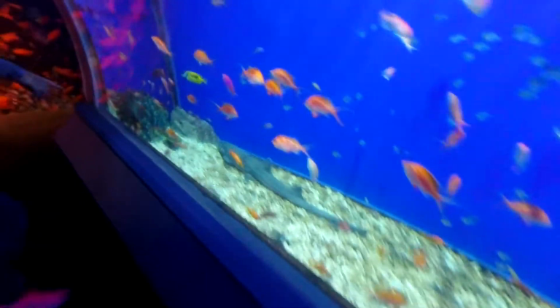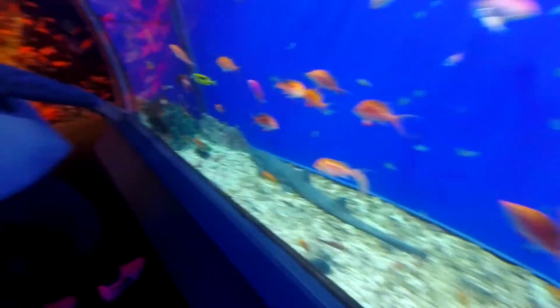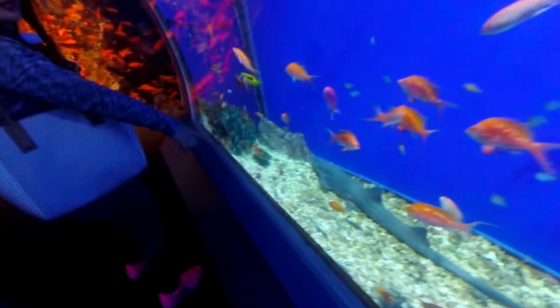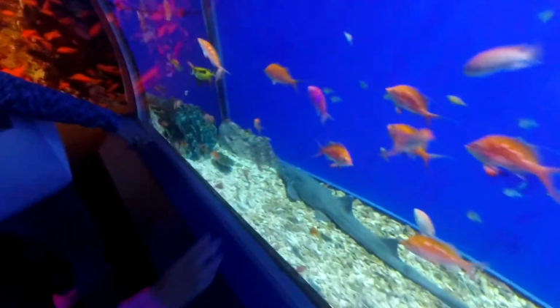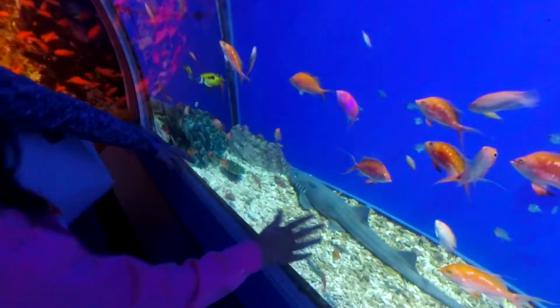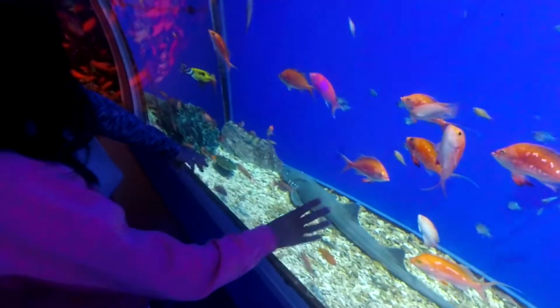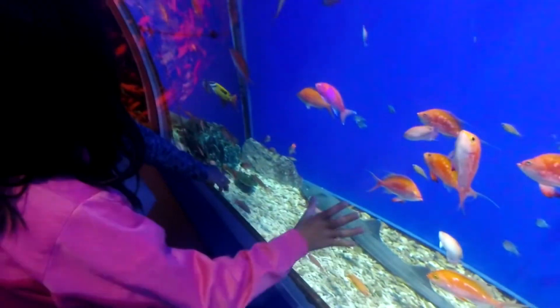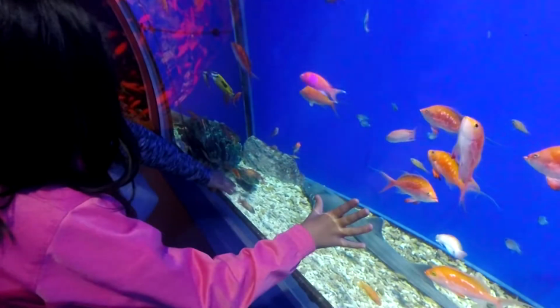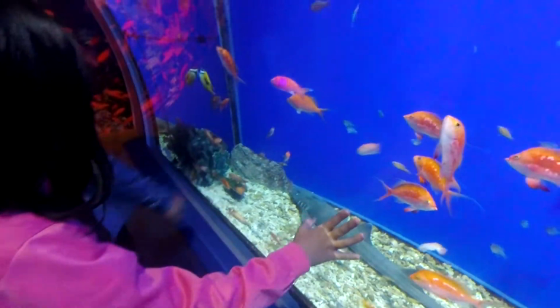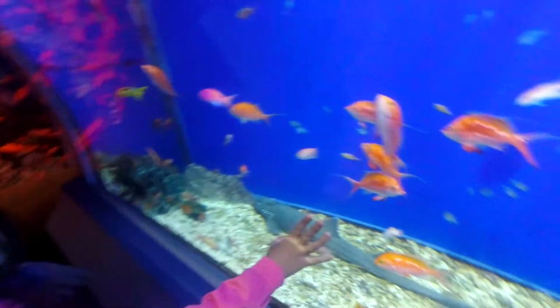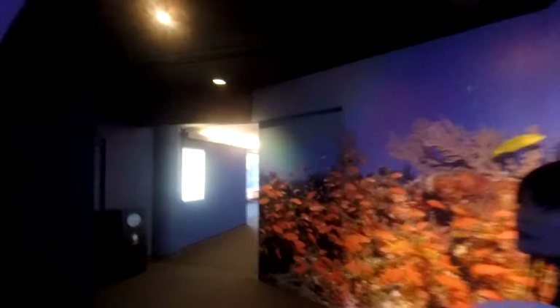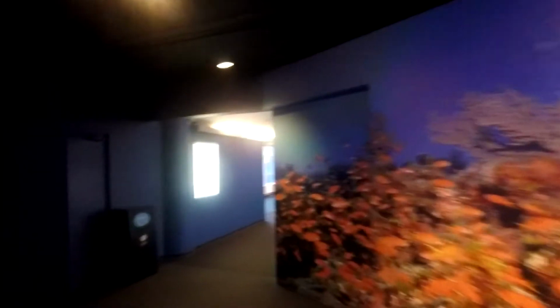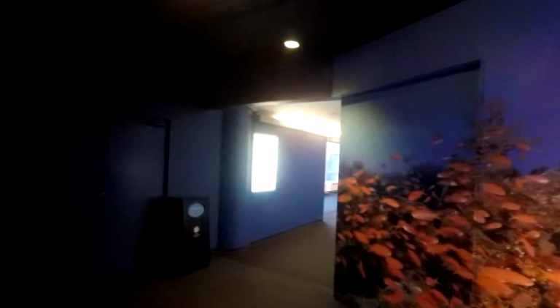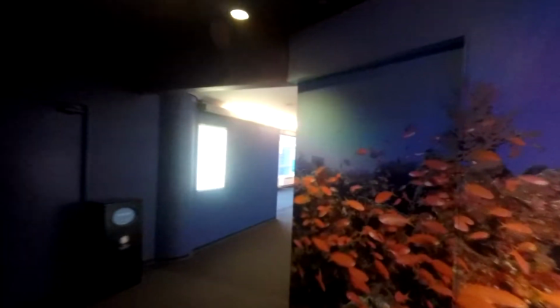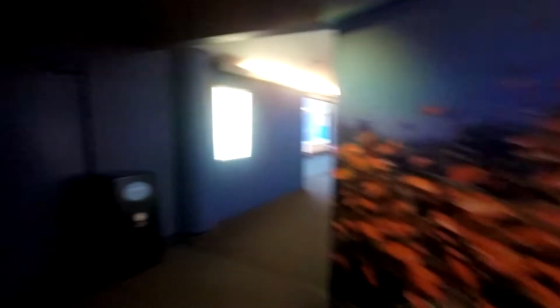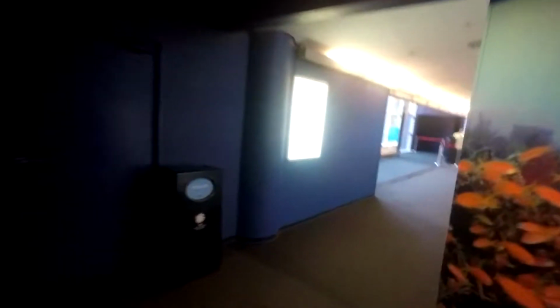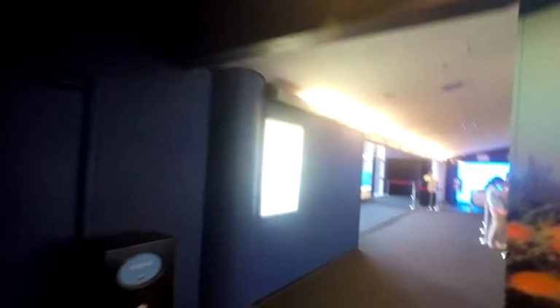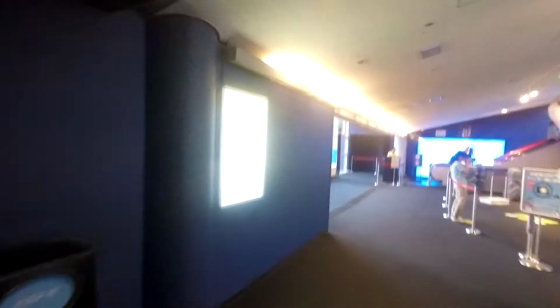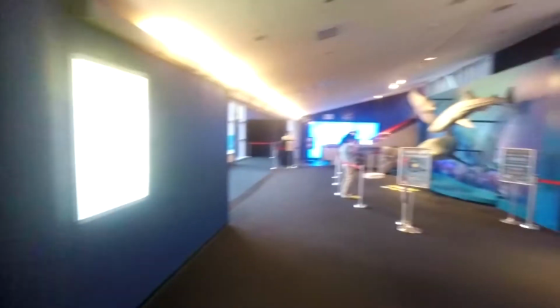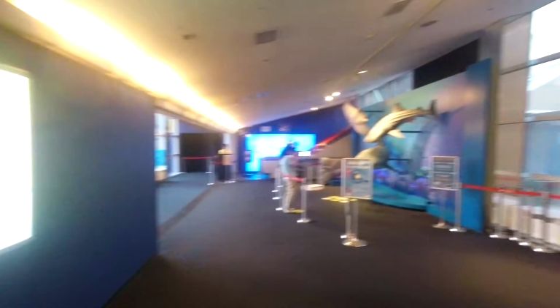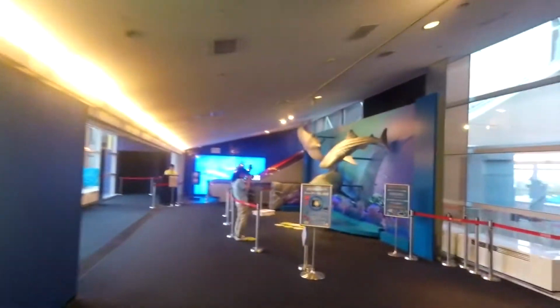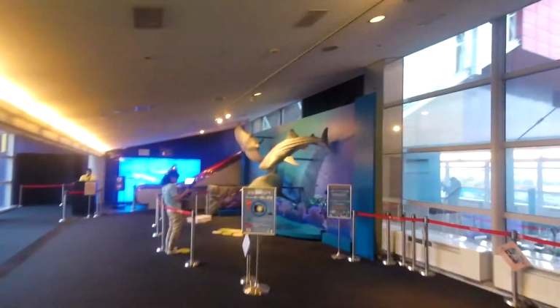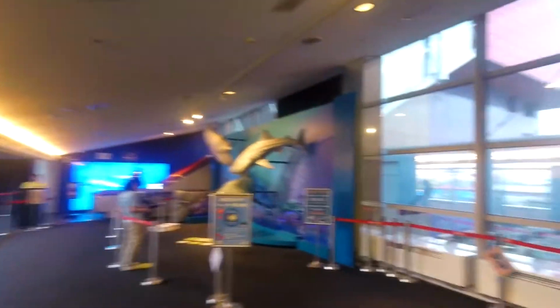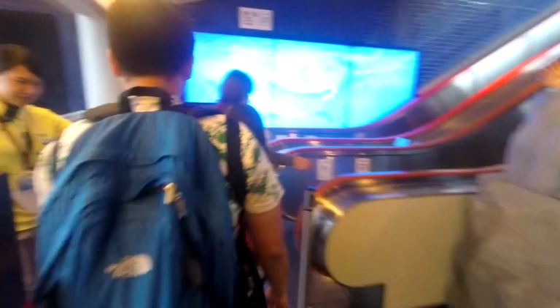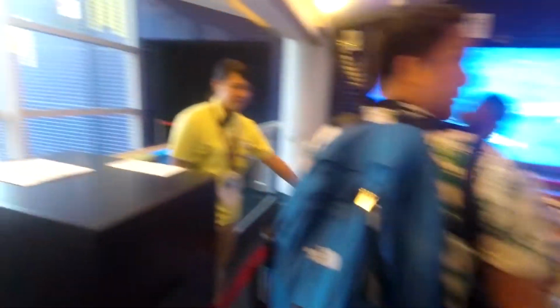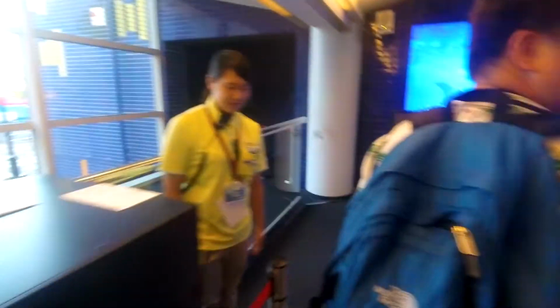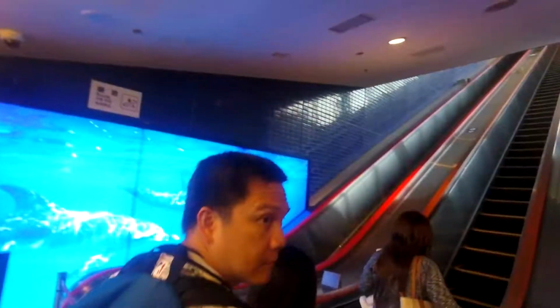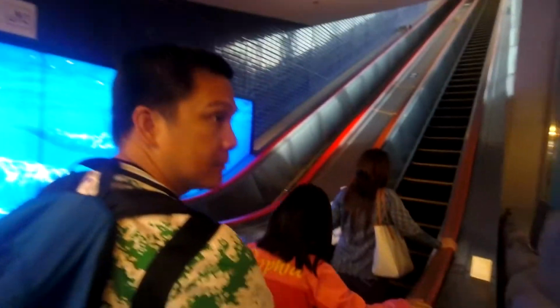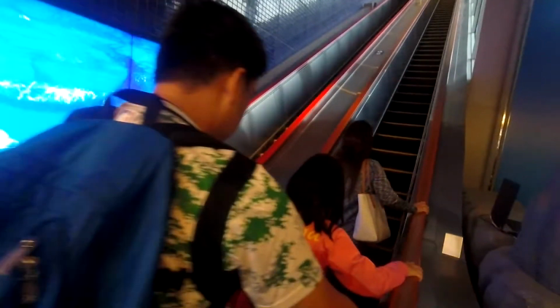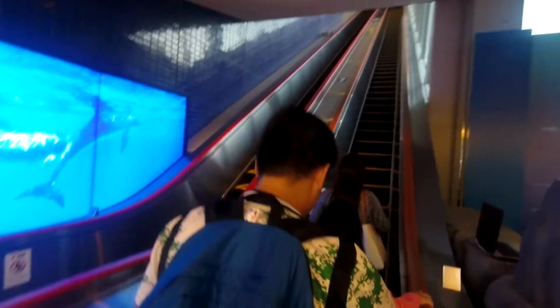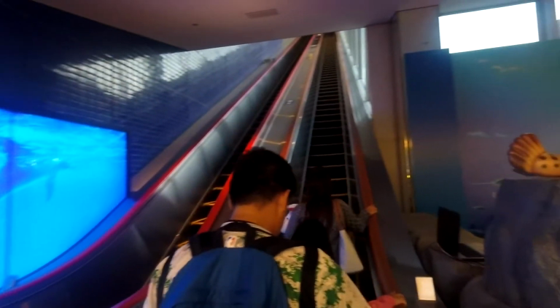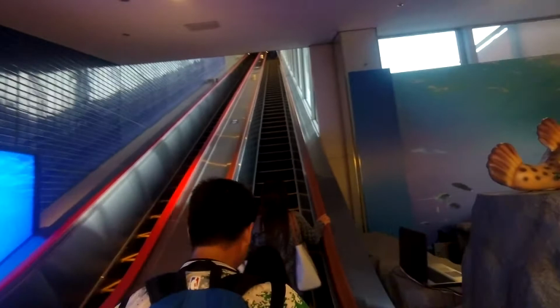Is that a shark? Yeah. Are we seeing more? Come on, show us more. Wow, nice. Arigato! So we're going all the way up right there.